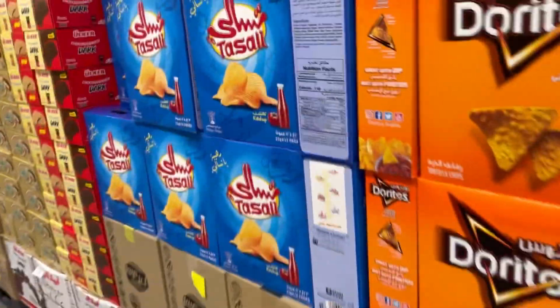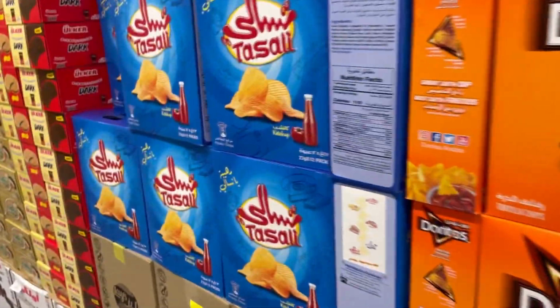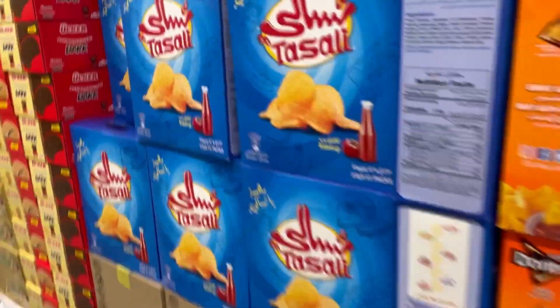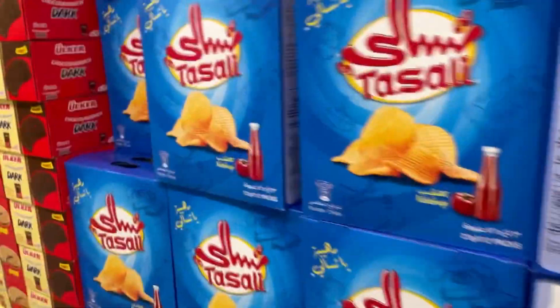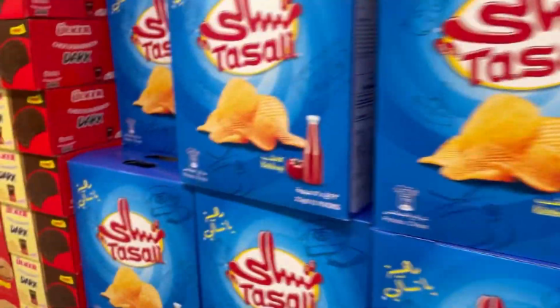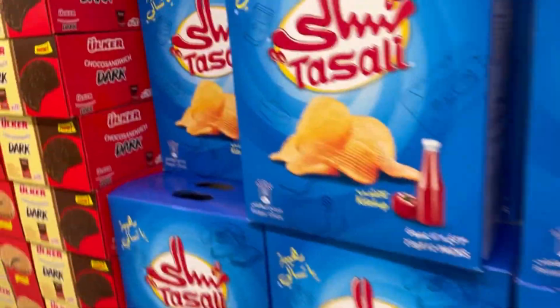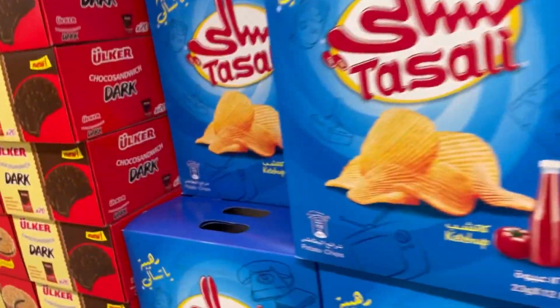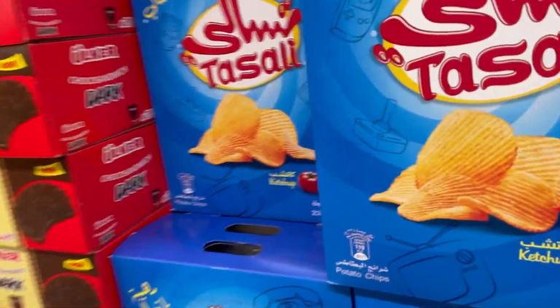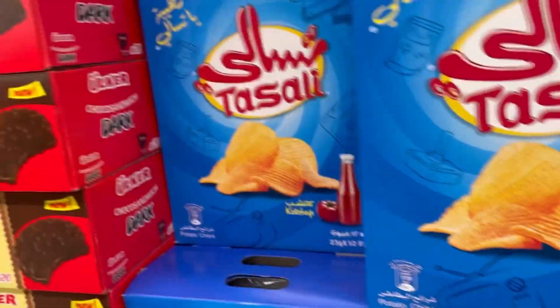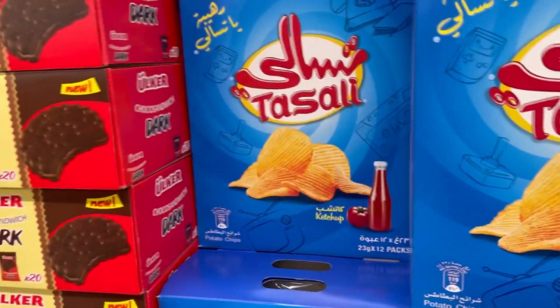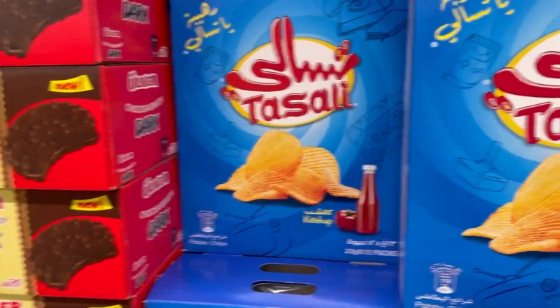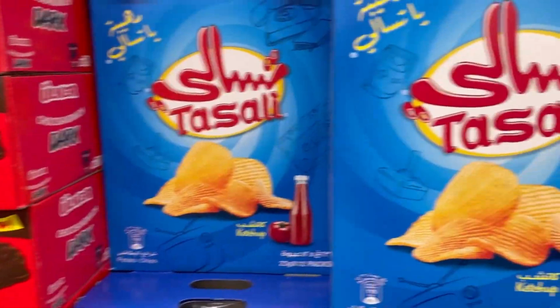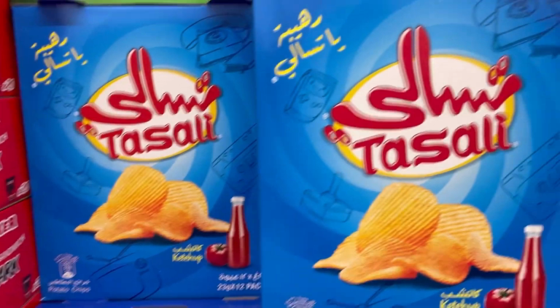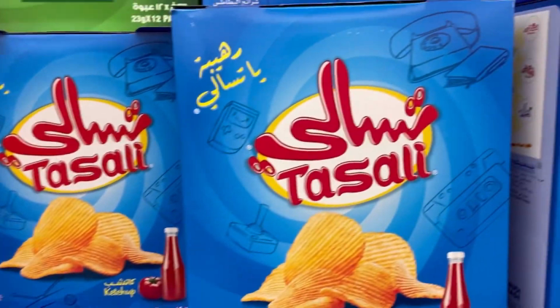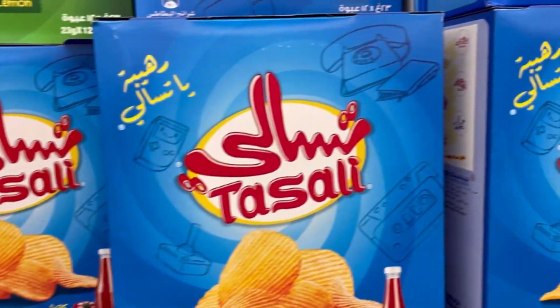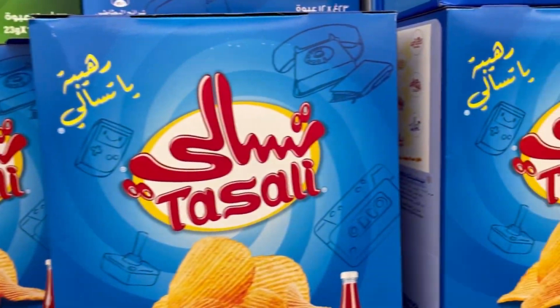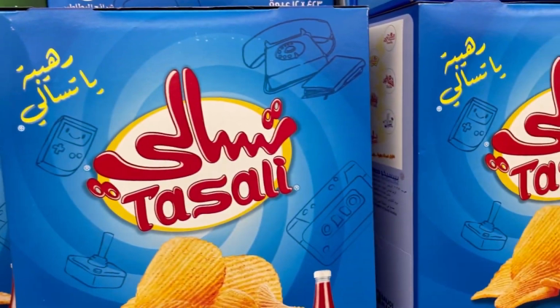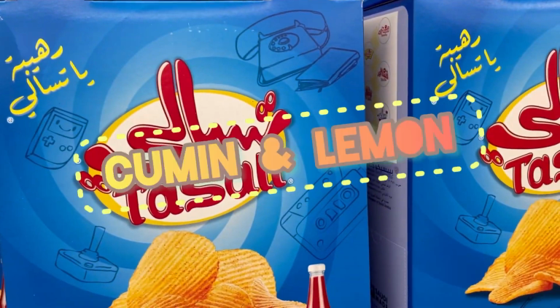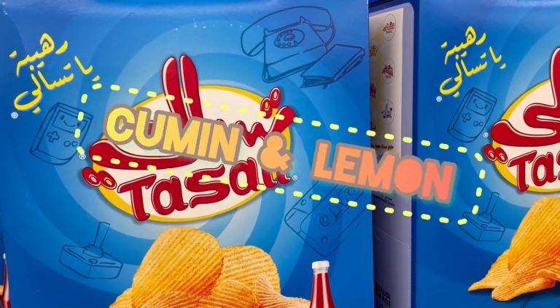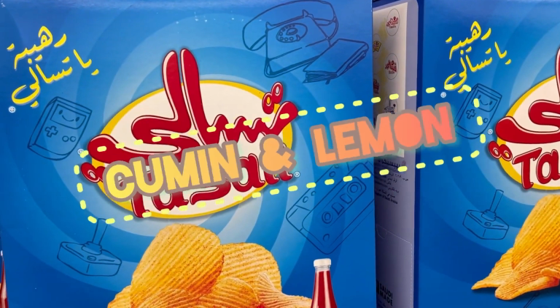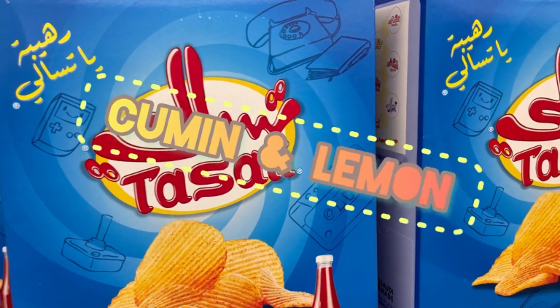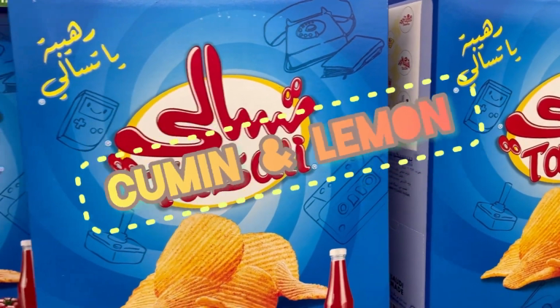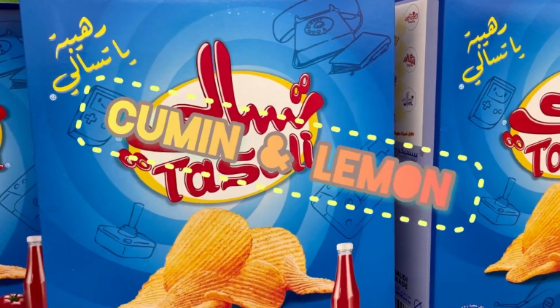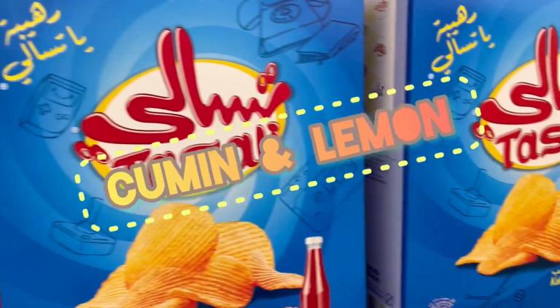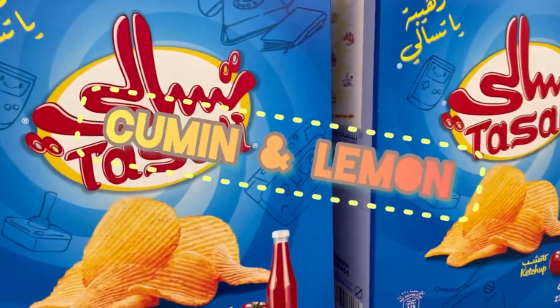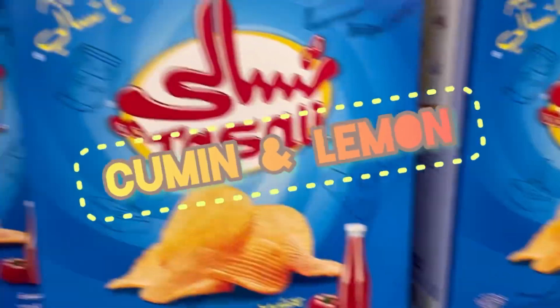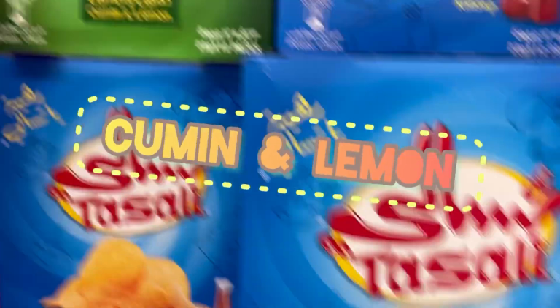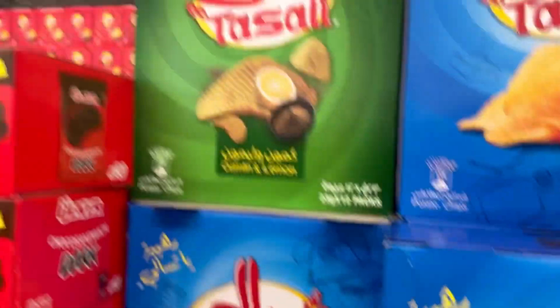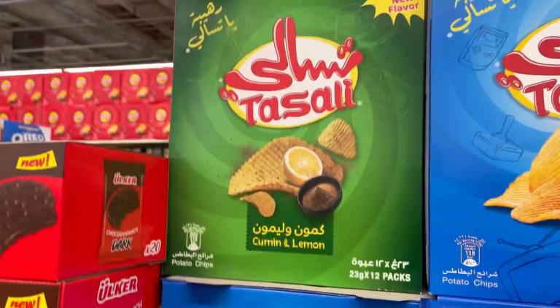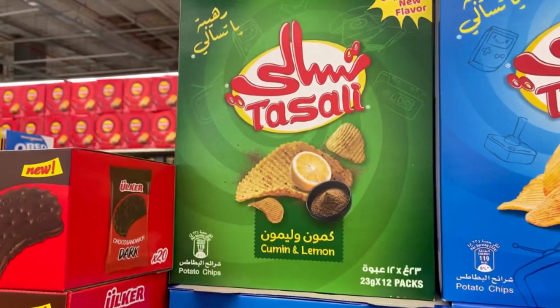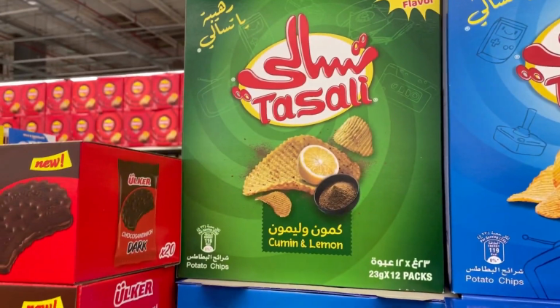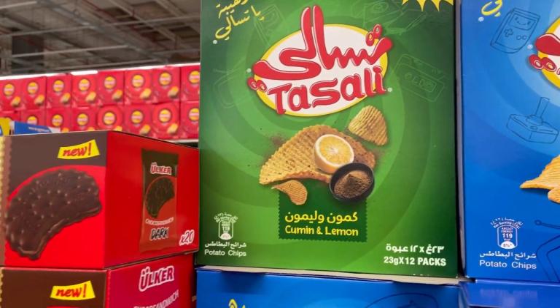Which one are we going to take? Cumin and lemon. Cumin and lemon — wow, a new flavor! Cumin and lemon.